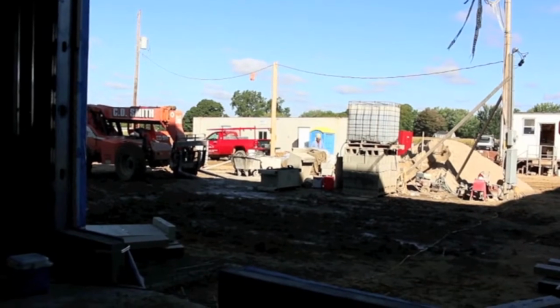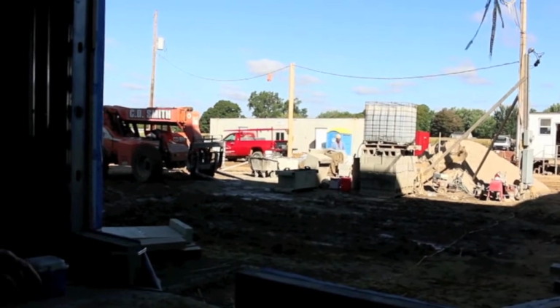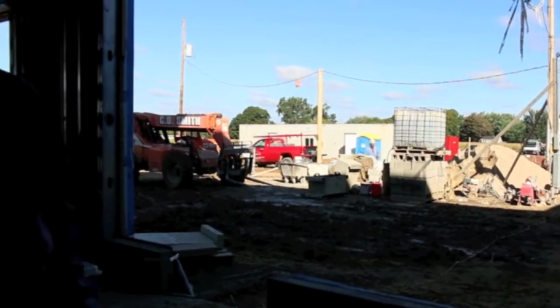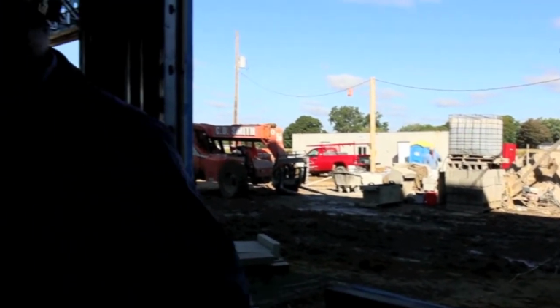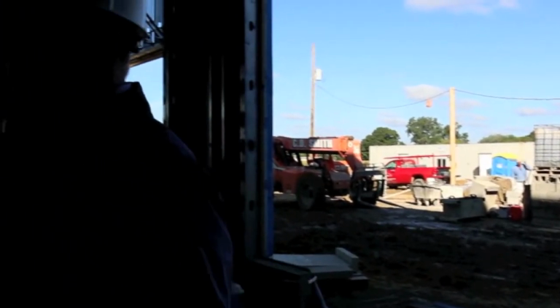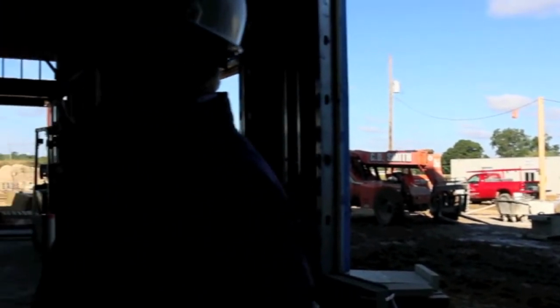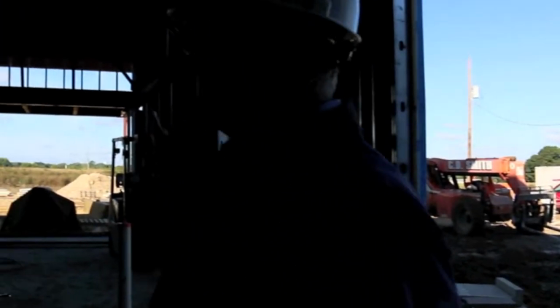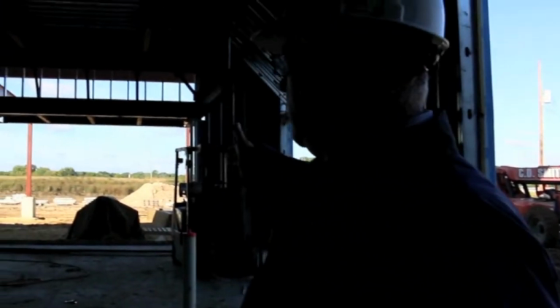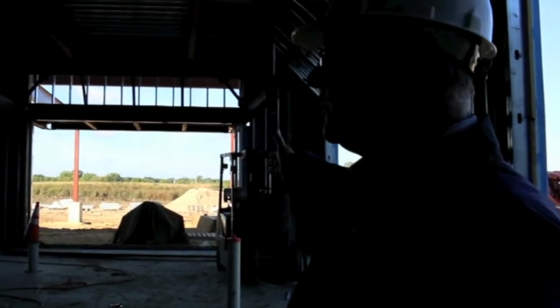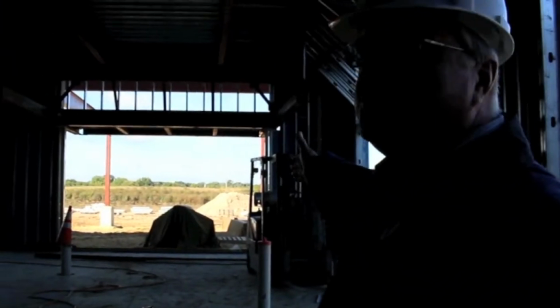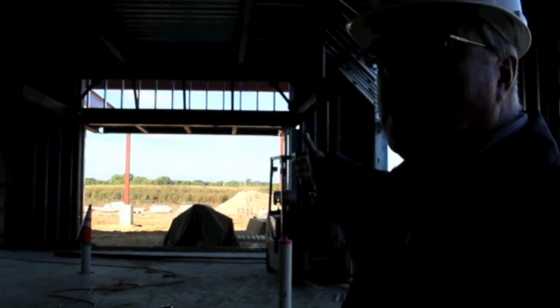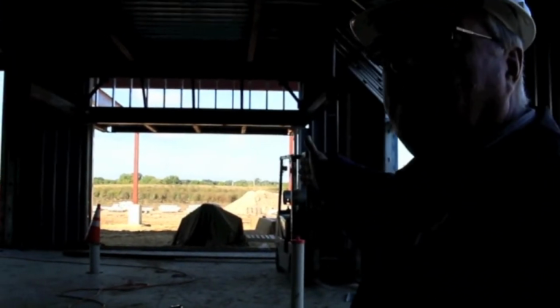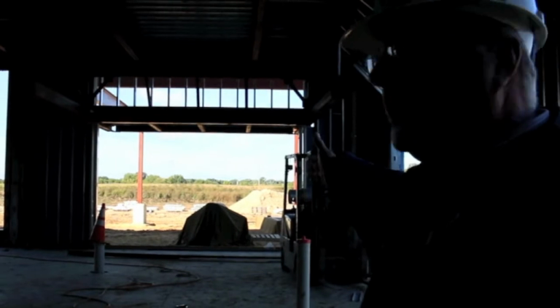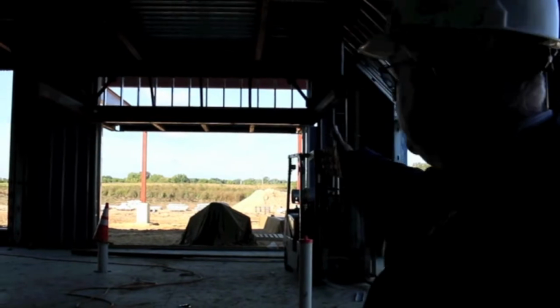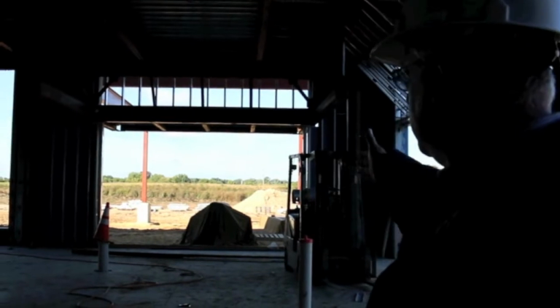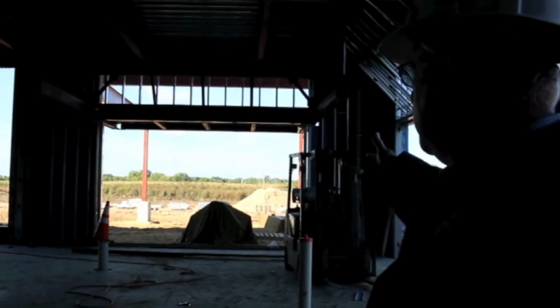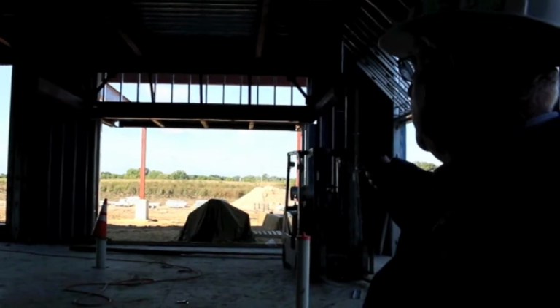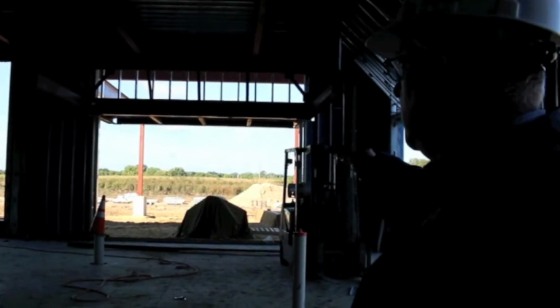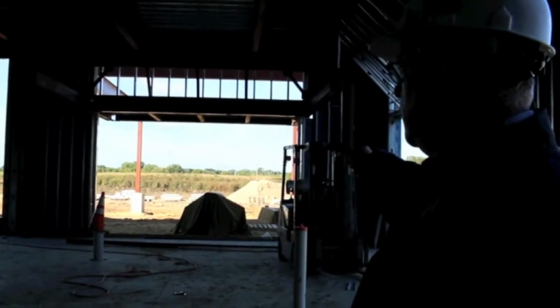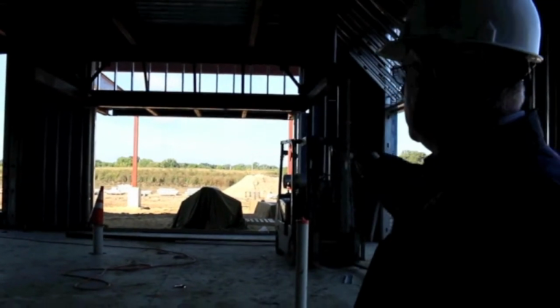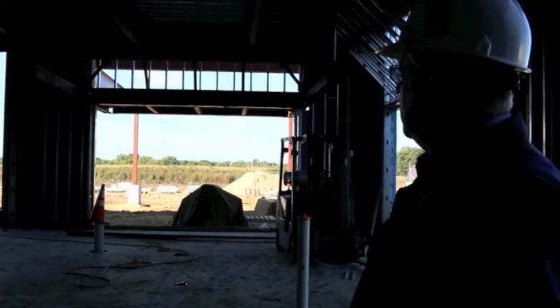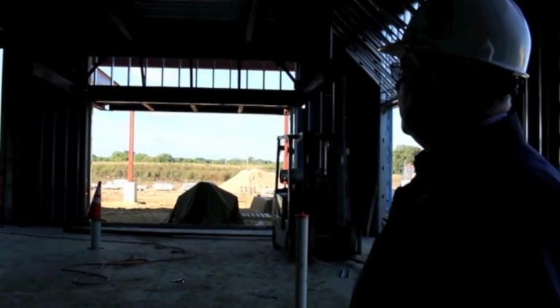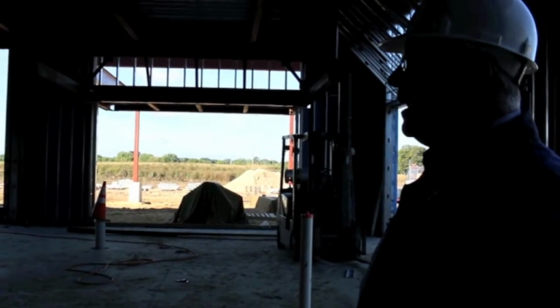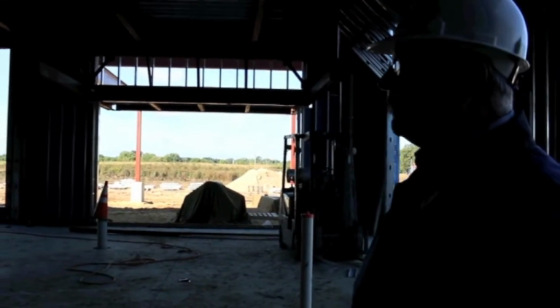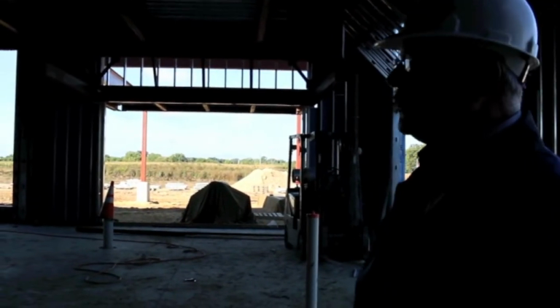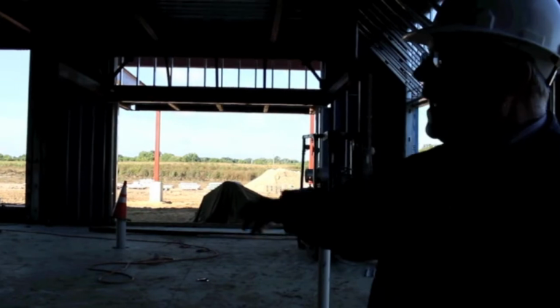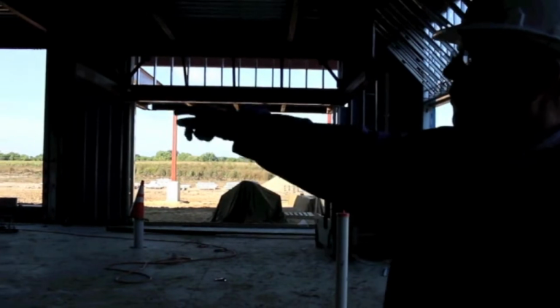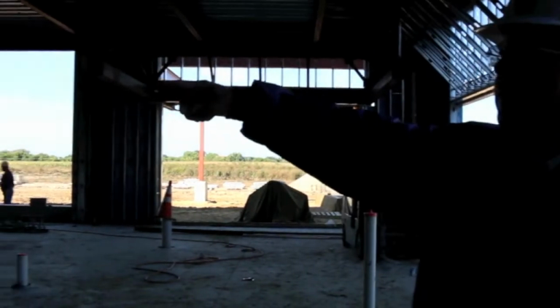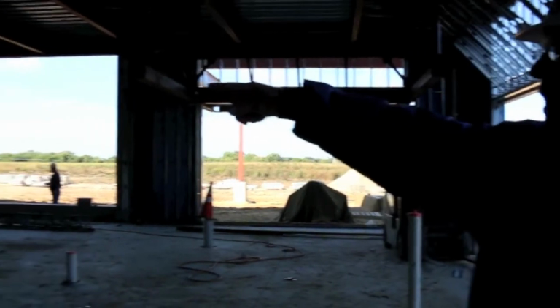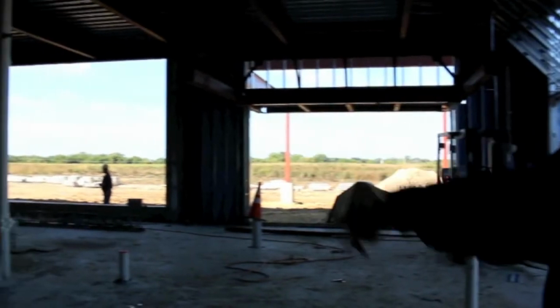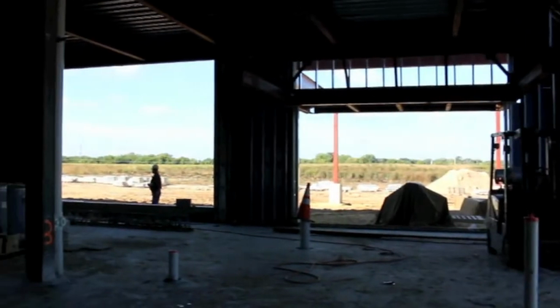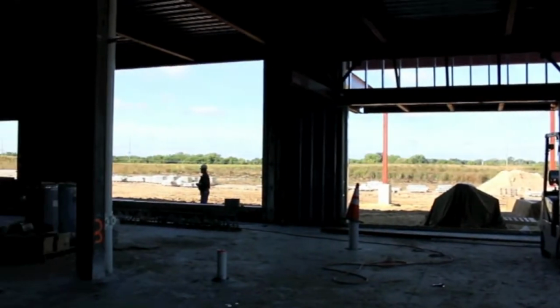Right in front of this is the main drop-off for the emergency department, for our patients and visitors. The ambulances will come in through the garage and I'll show you that in a minute.